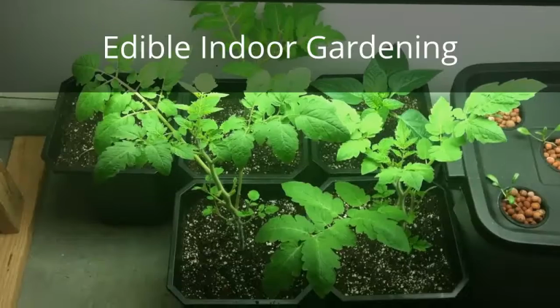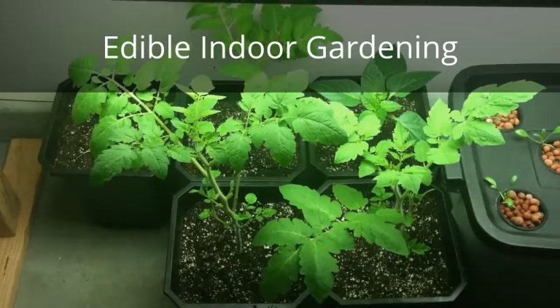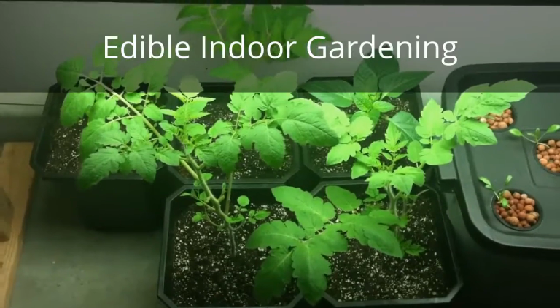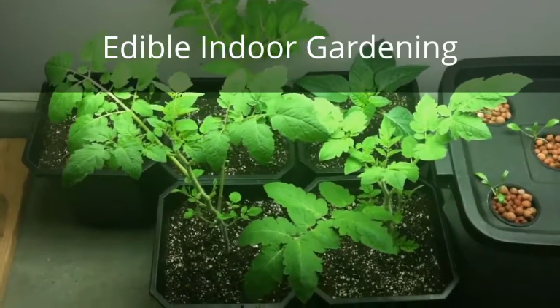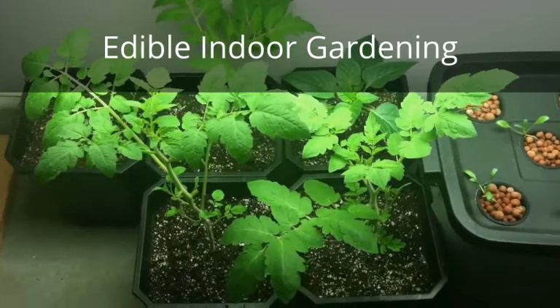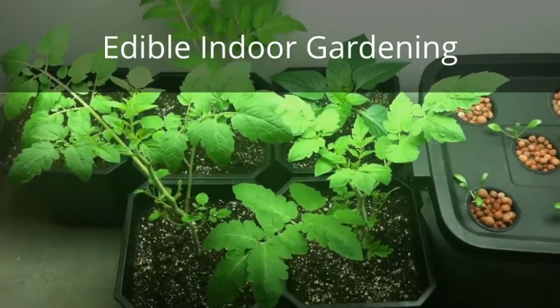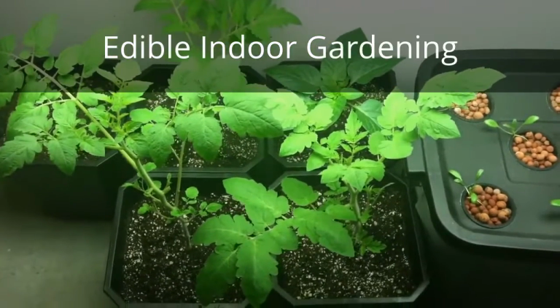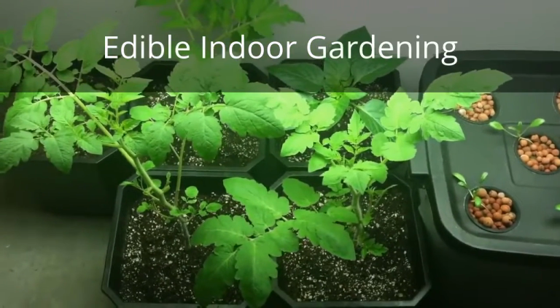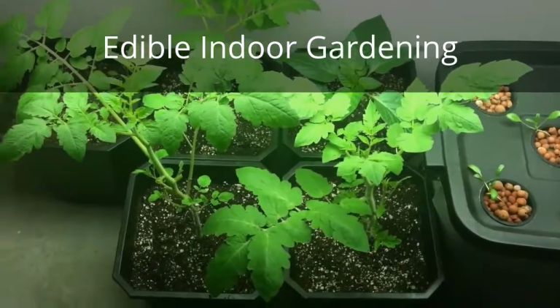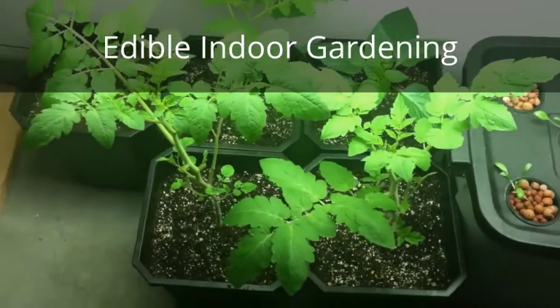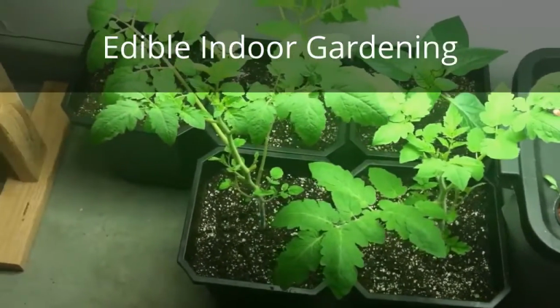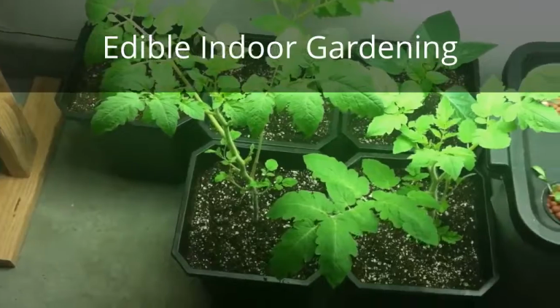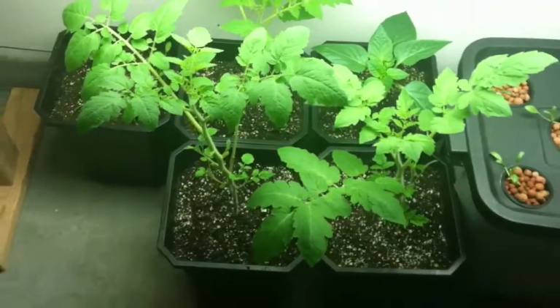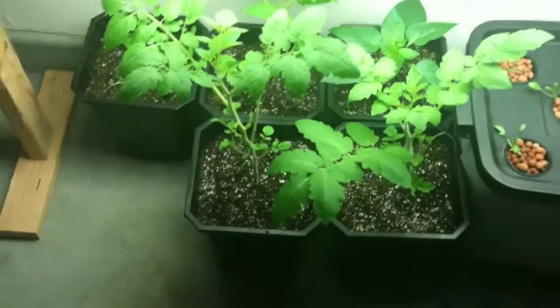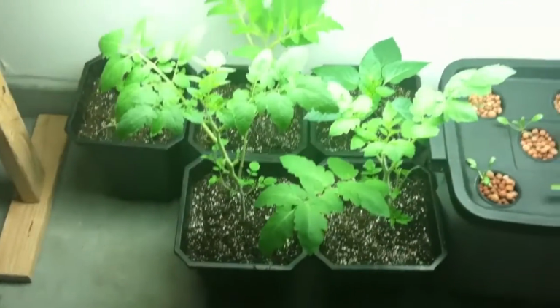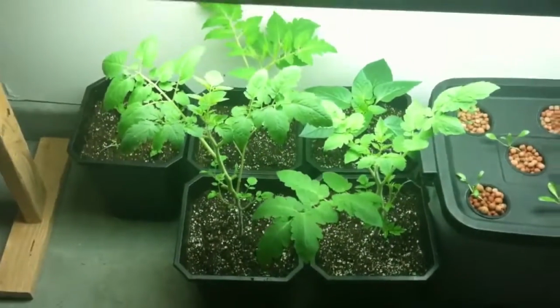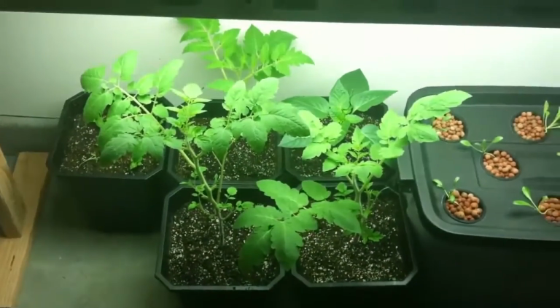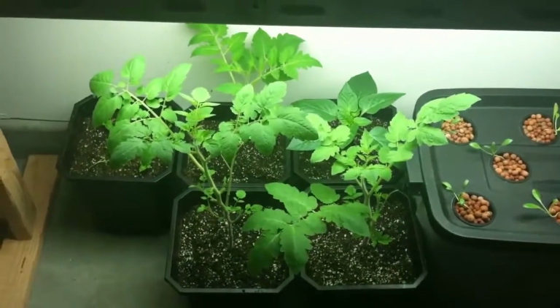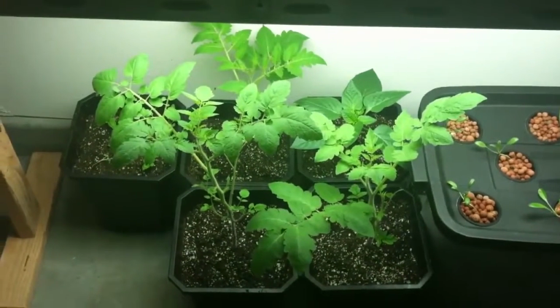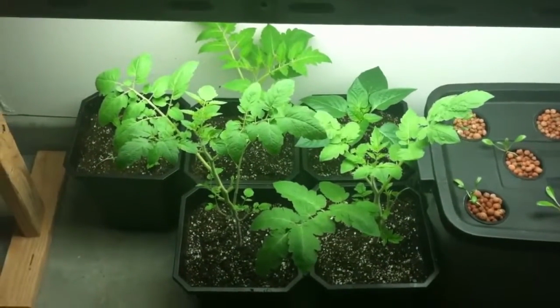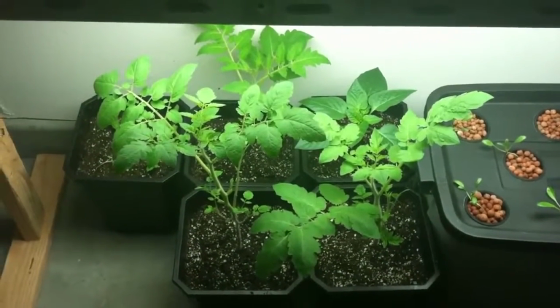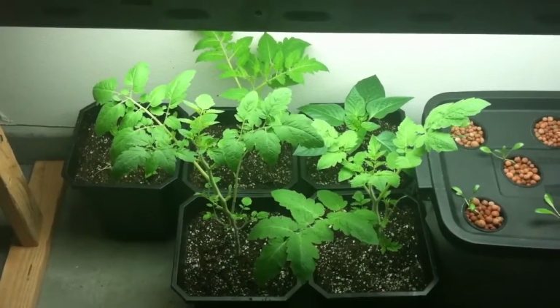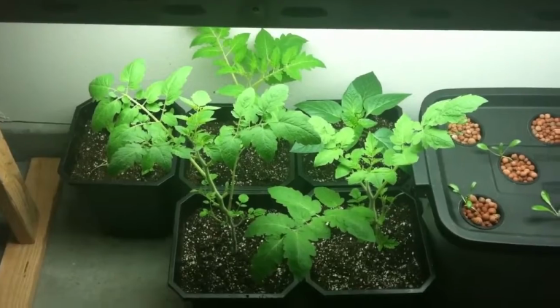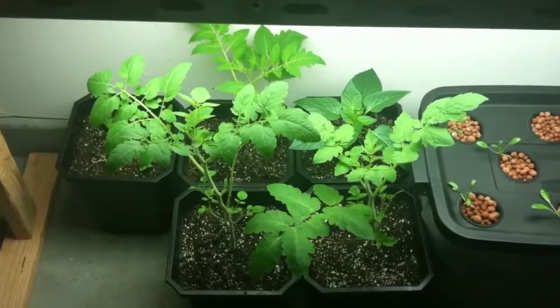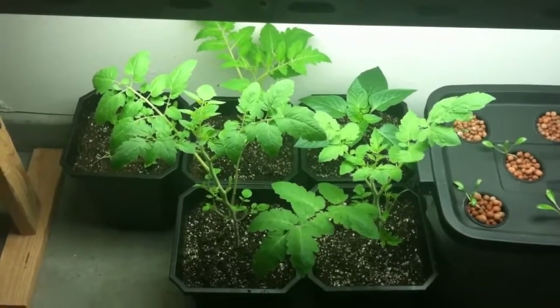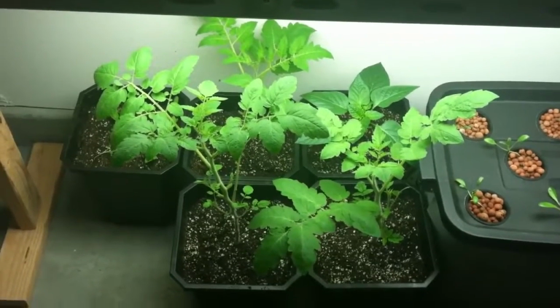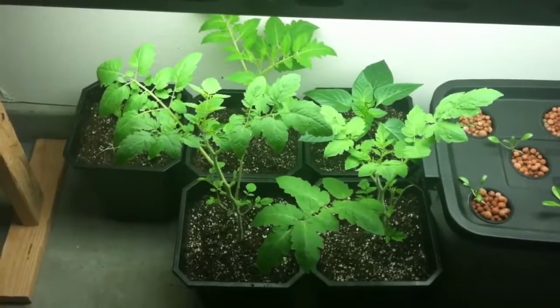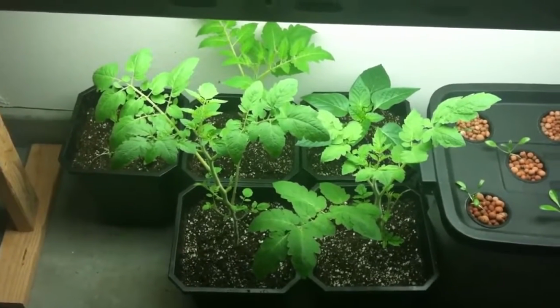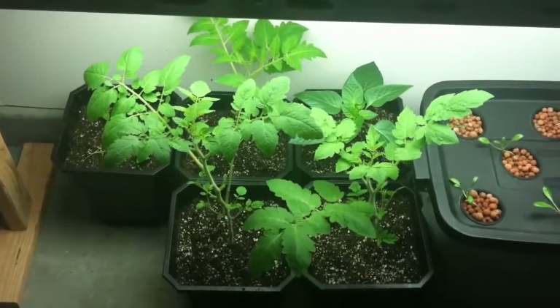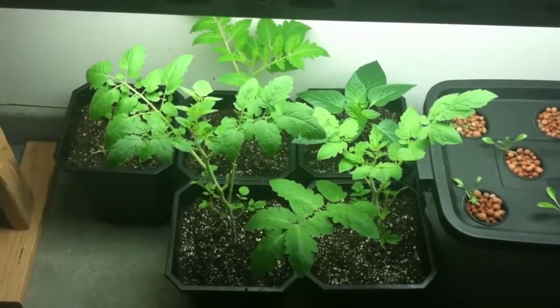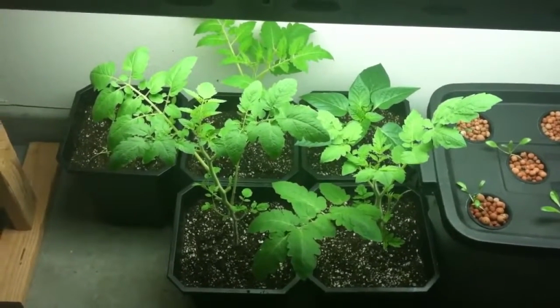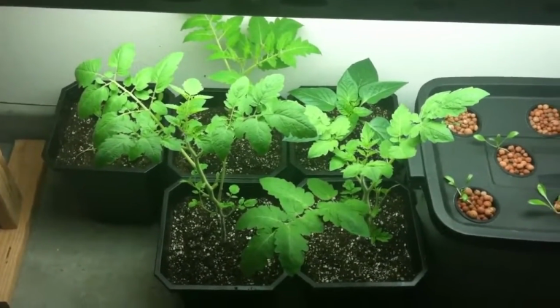All right, so this is another update. I don't know if you can tell from last time just how much more these things have grown. Every single day I look at it I notice more growth.